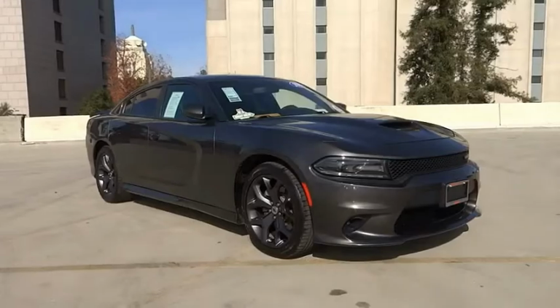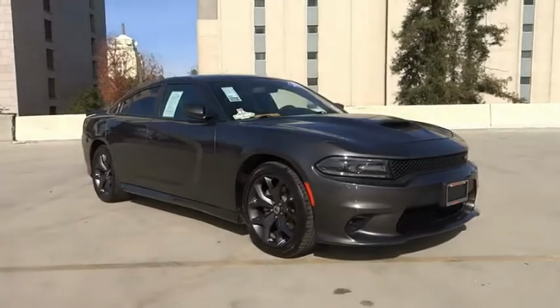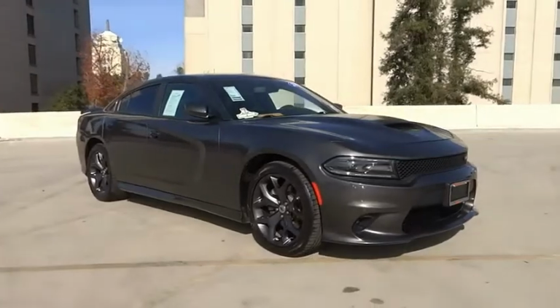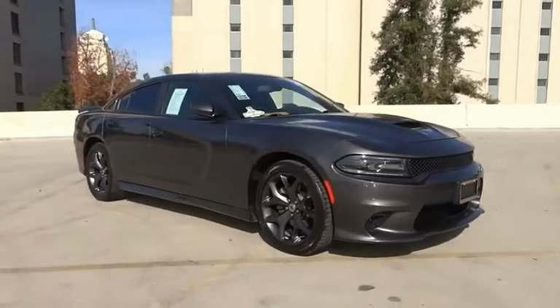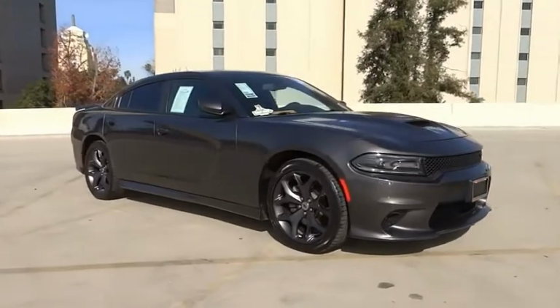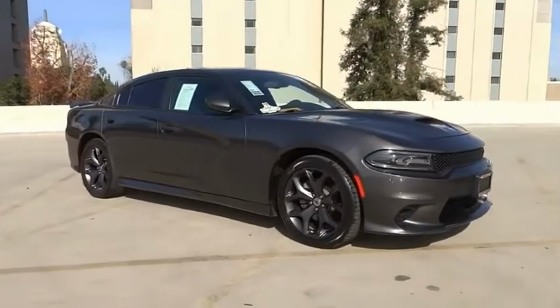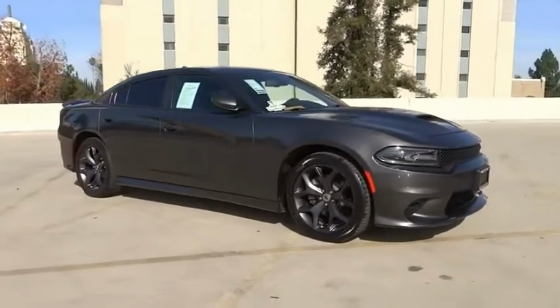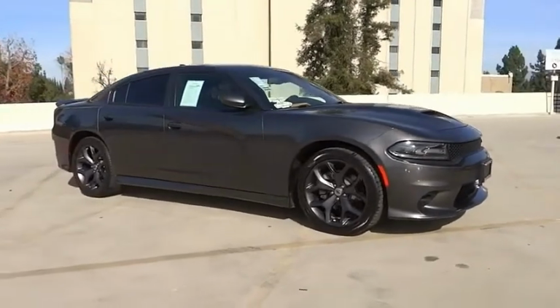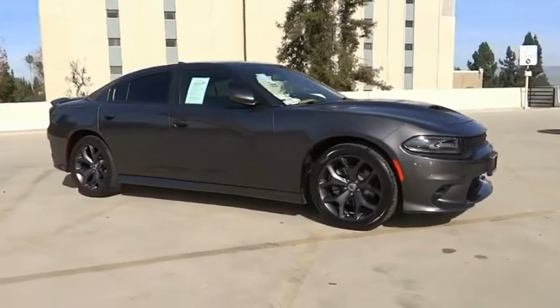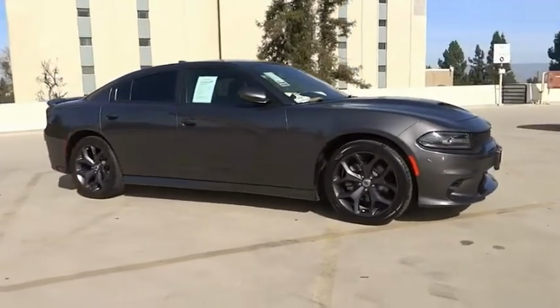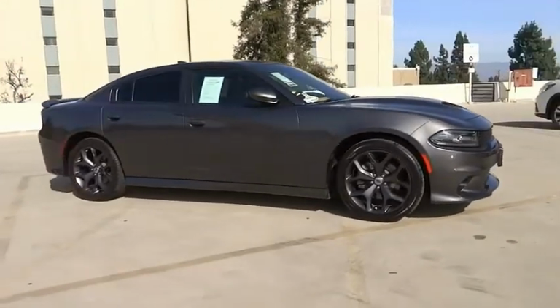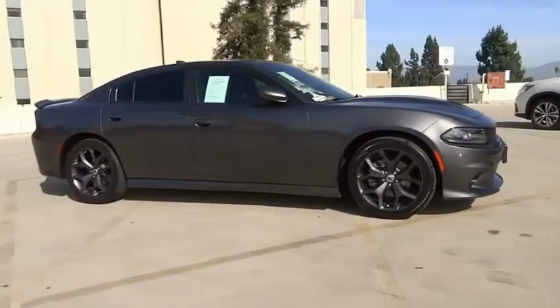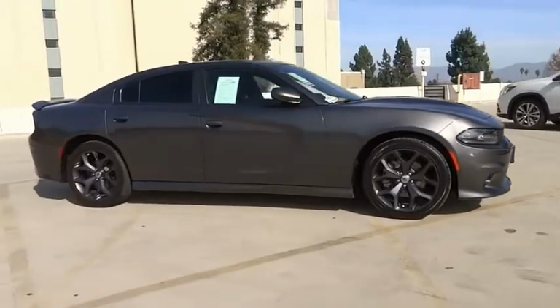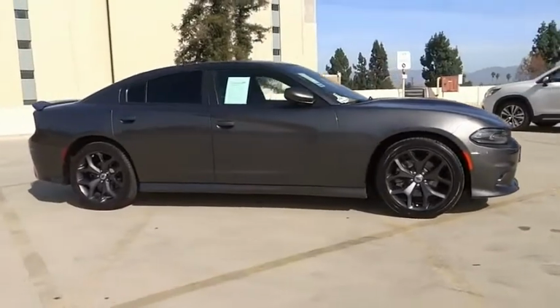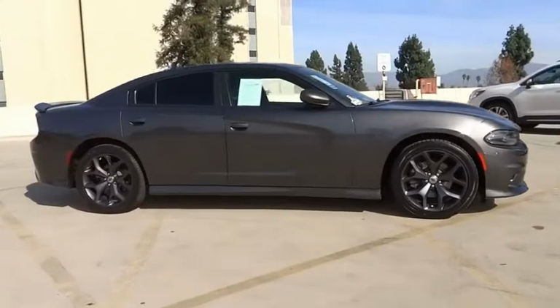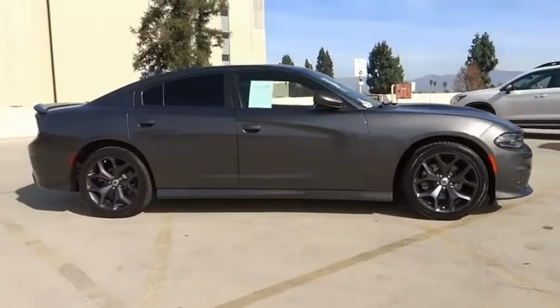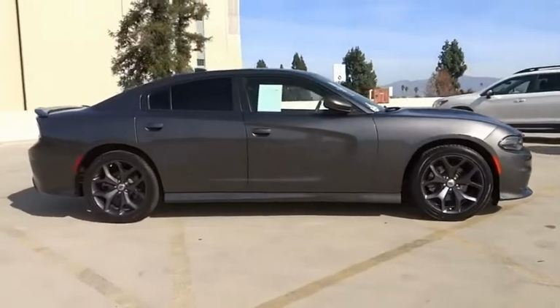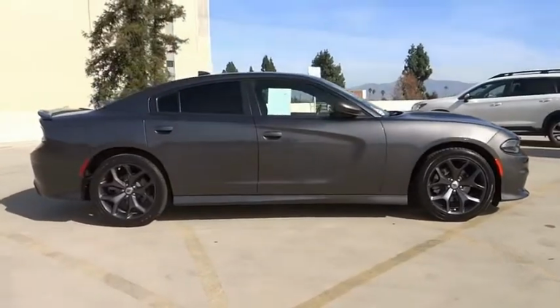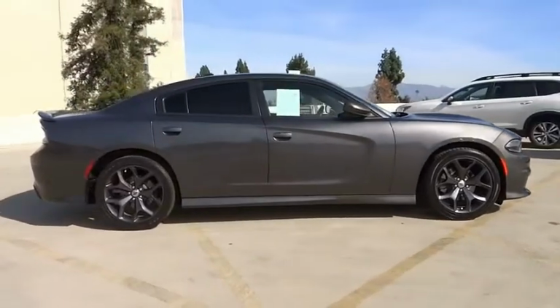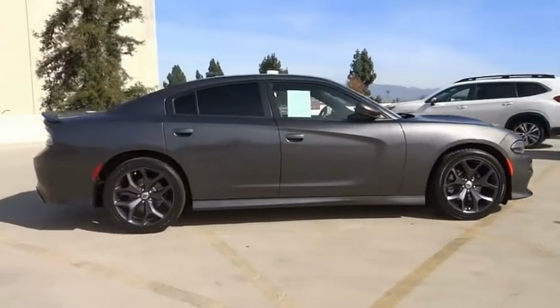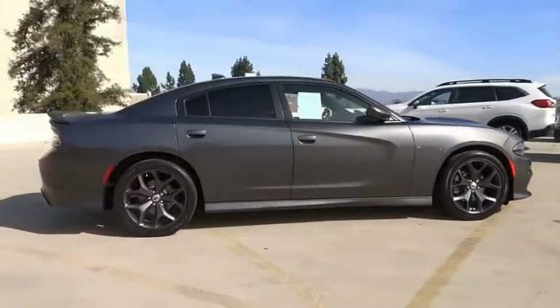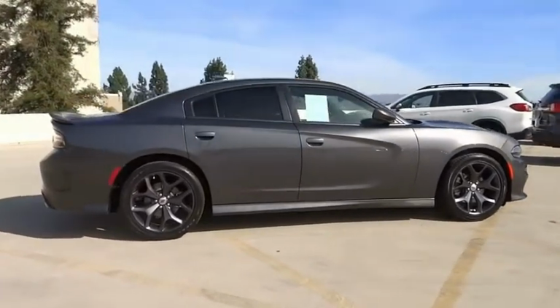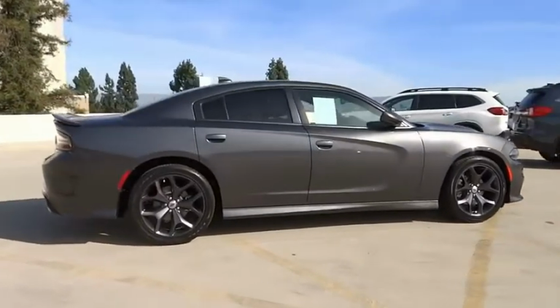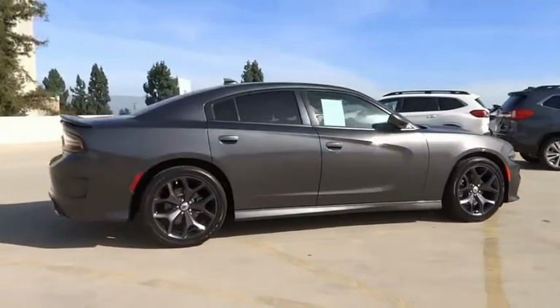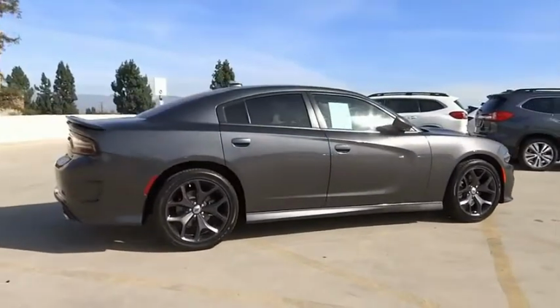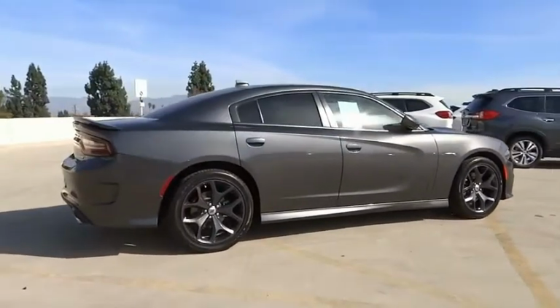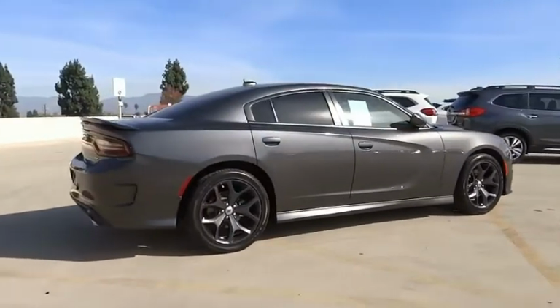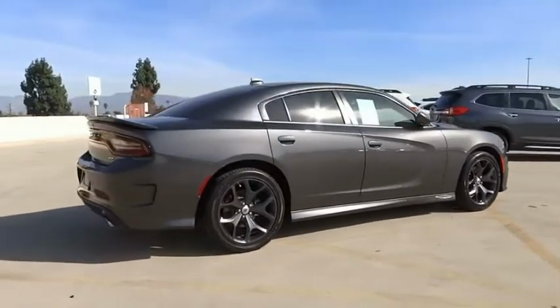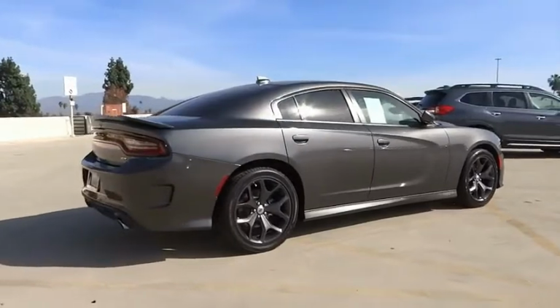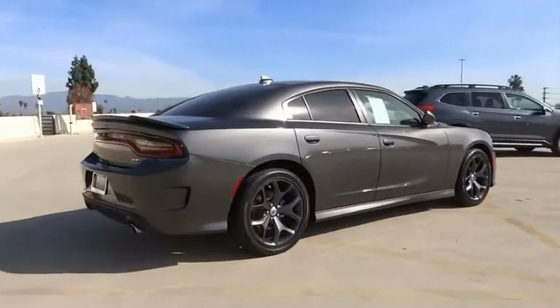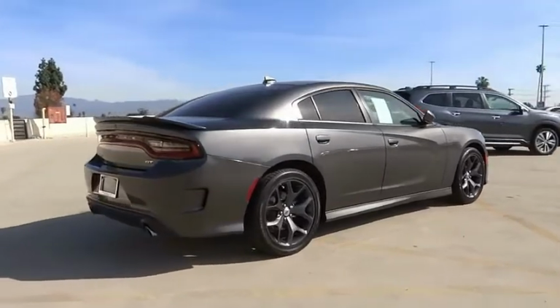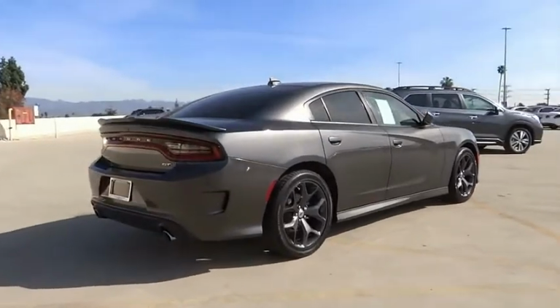Stop by and take a look at the 2019 Charger. Inject some versatility, comfort, and sophistication into your muscle. The Charger is a powerful sedan that excites at every turn.